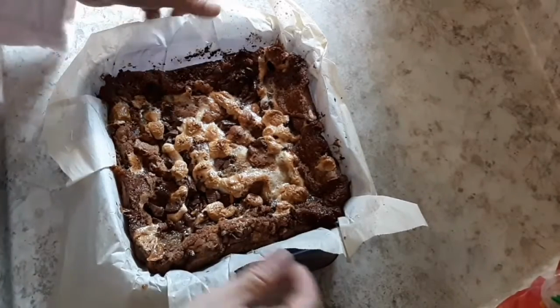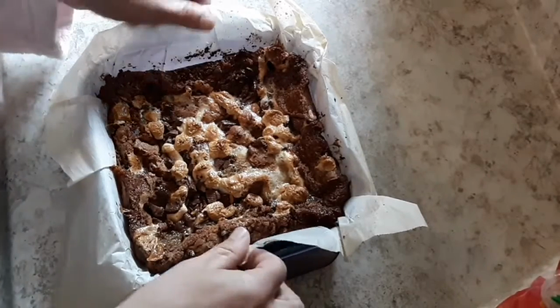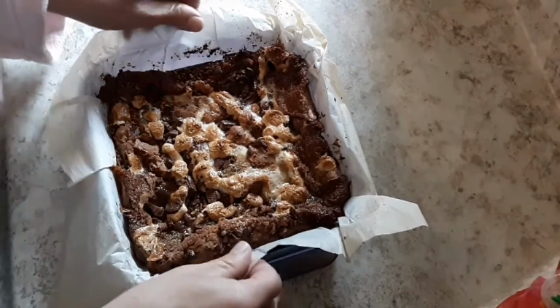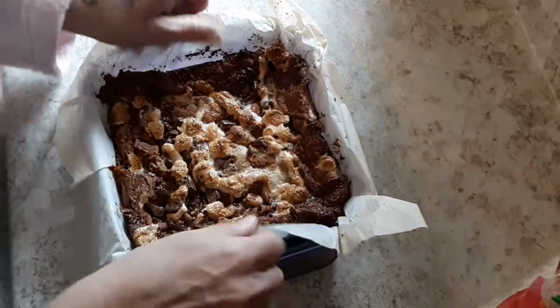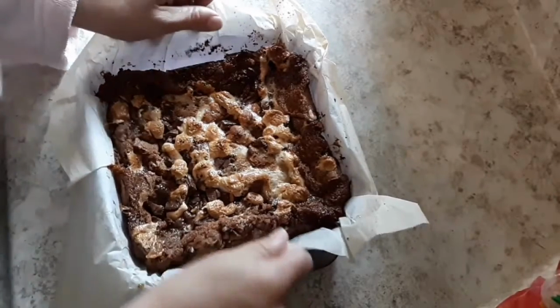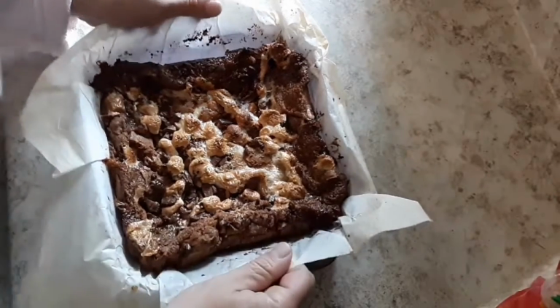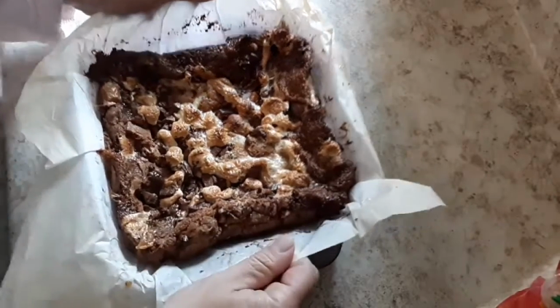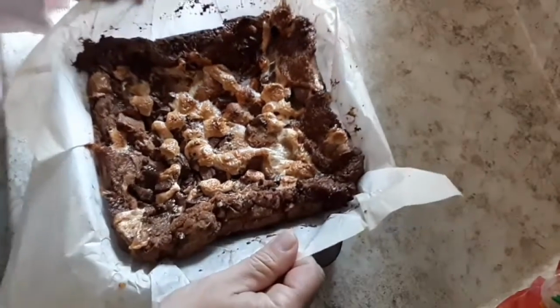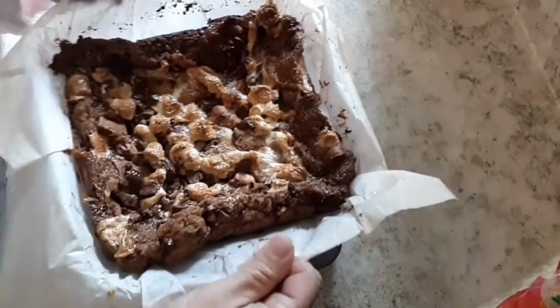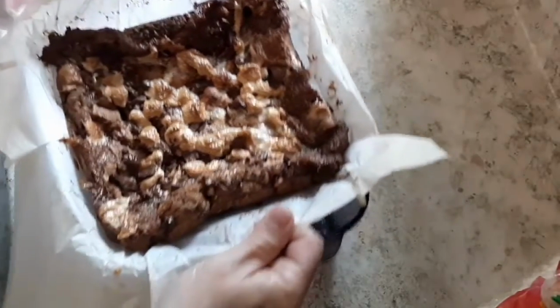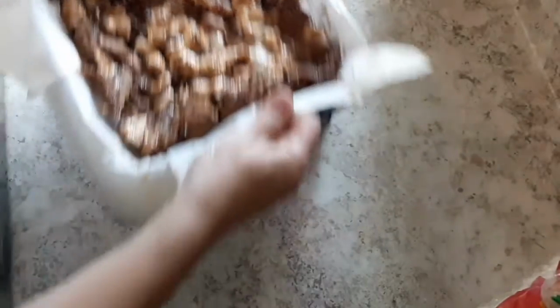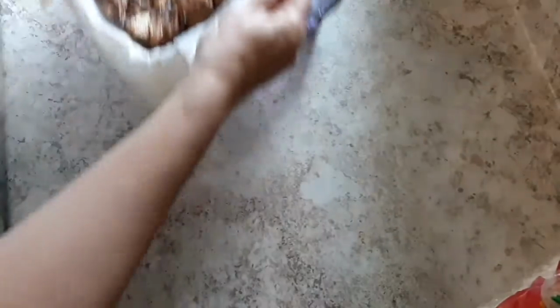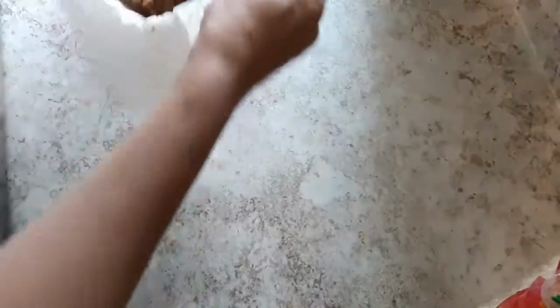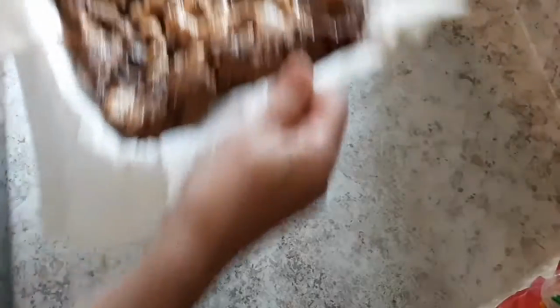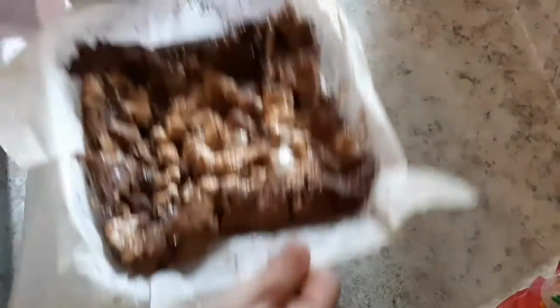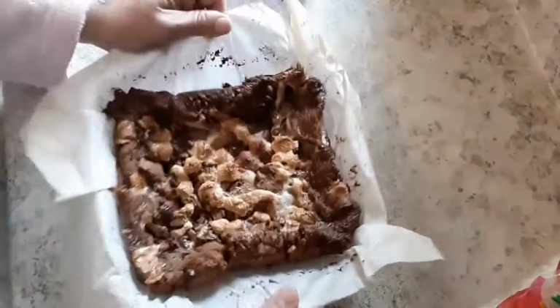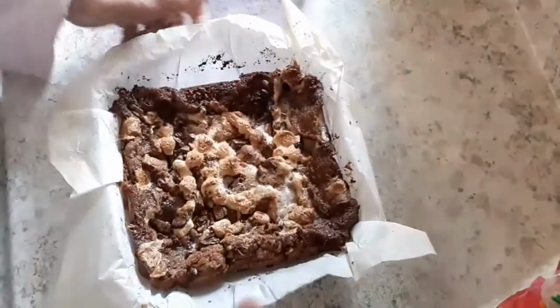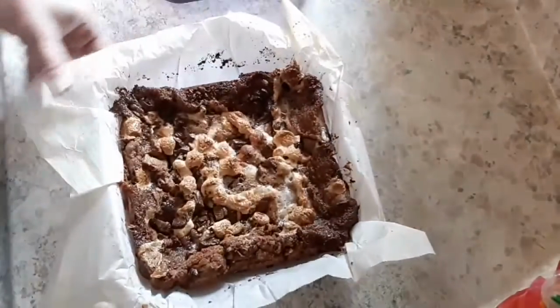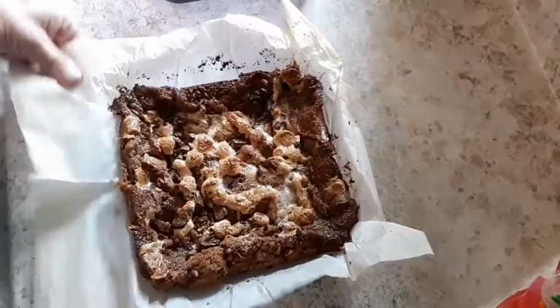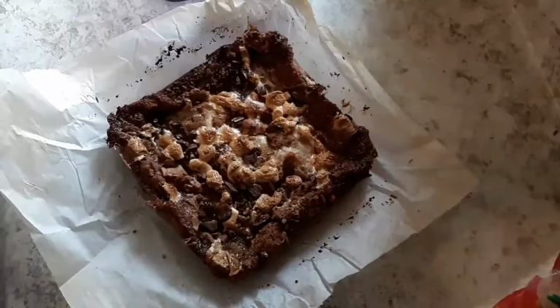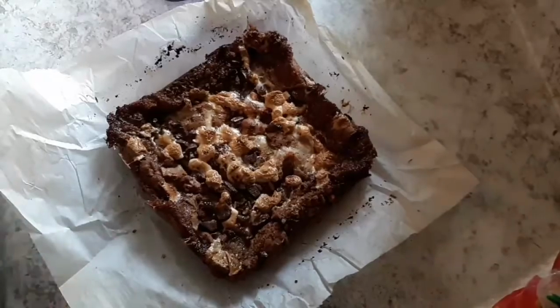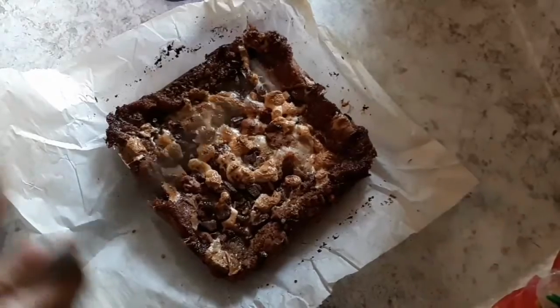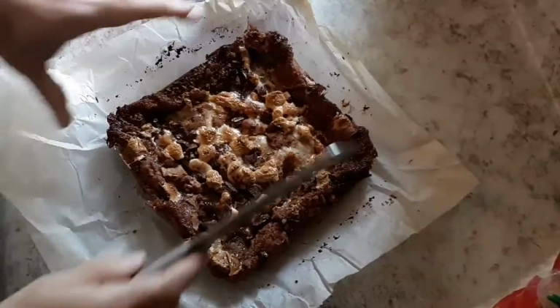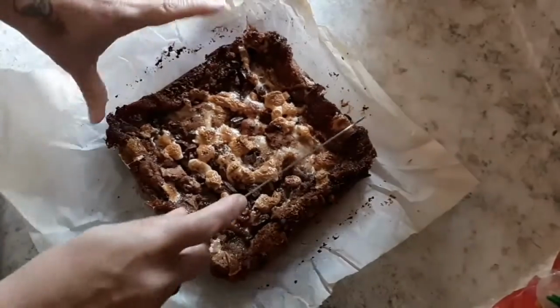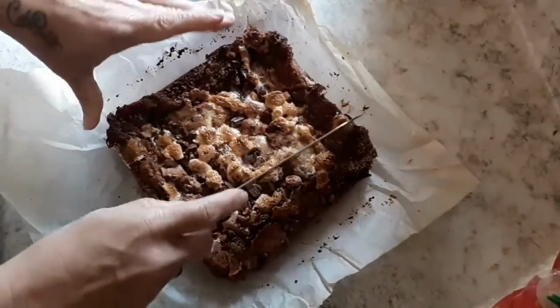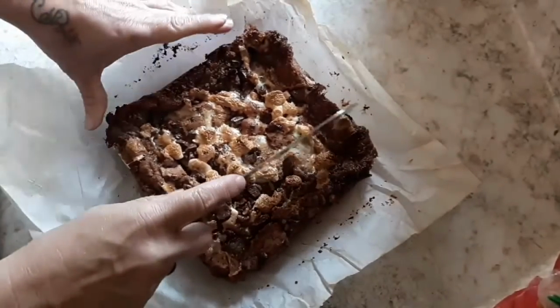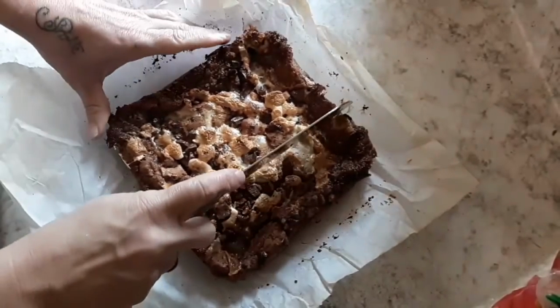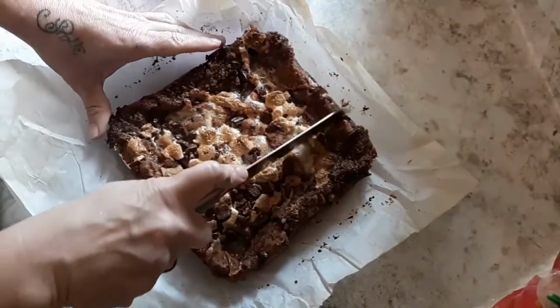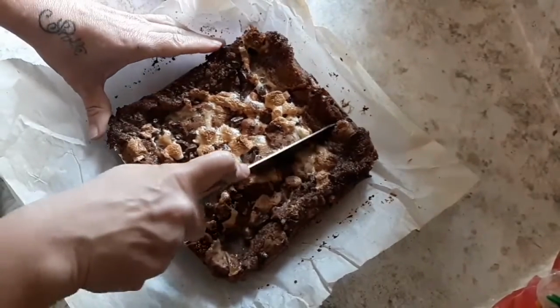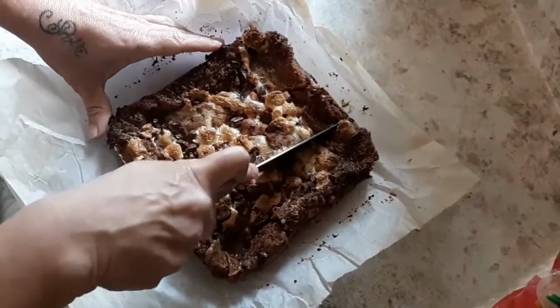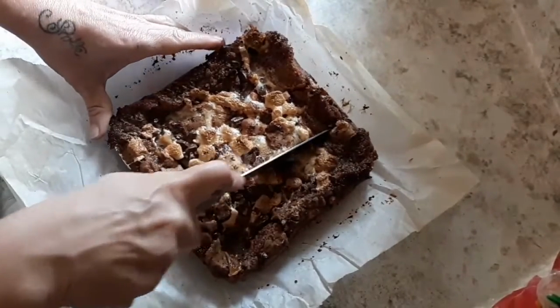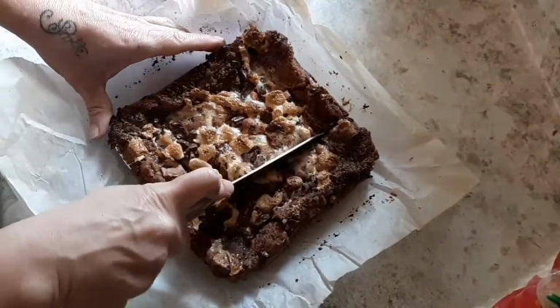Once it has completely cooled, just lift it right out of your pan and then you want to cut it. I just cut it into about nine pieces.